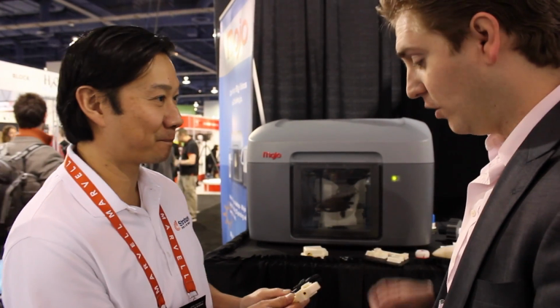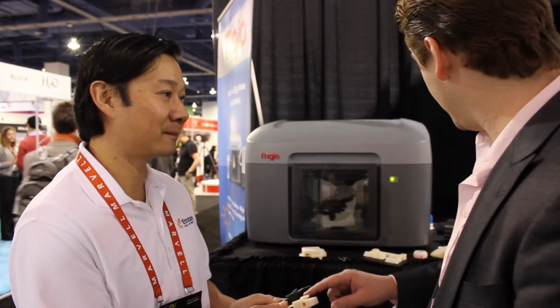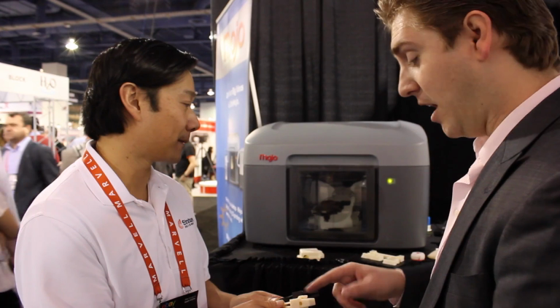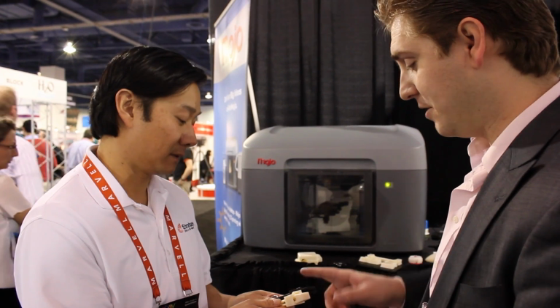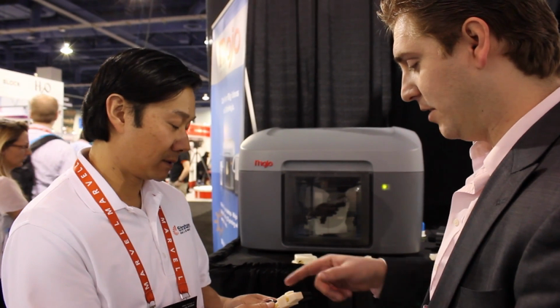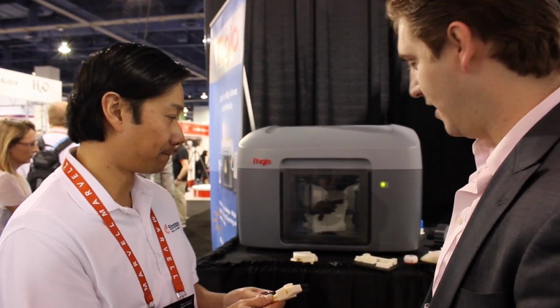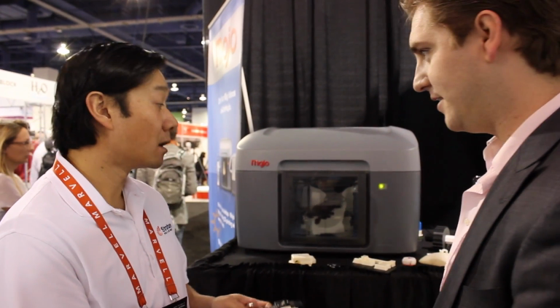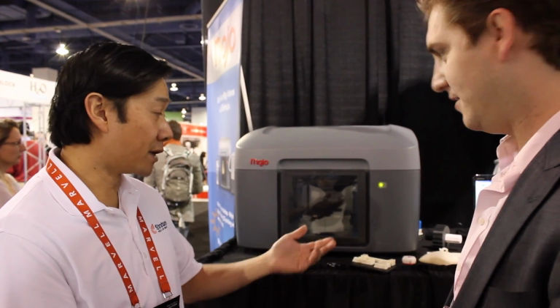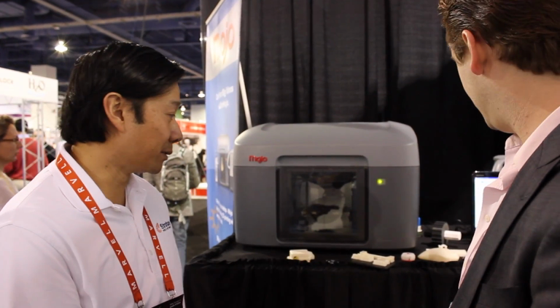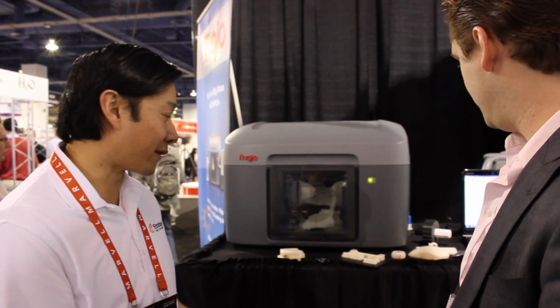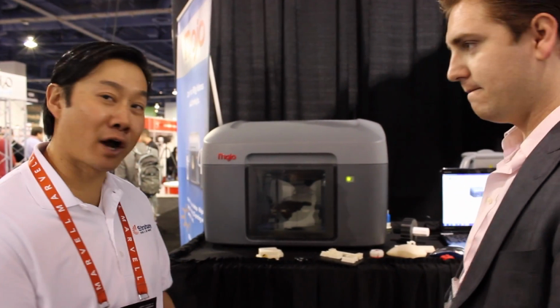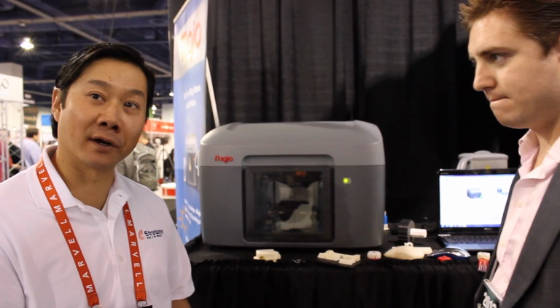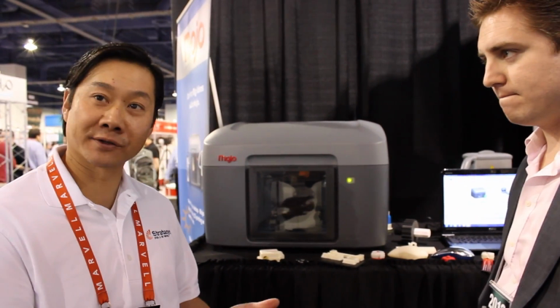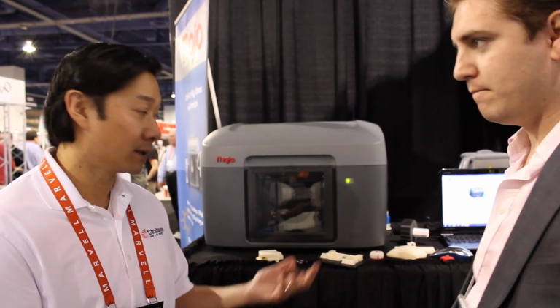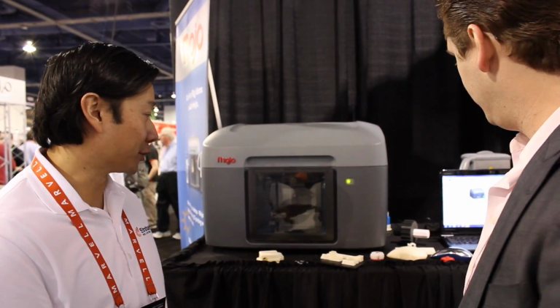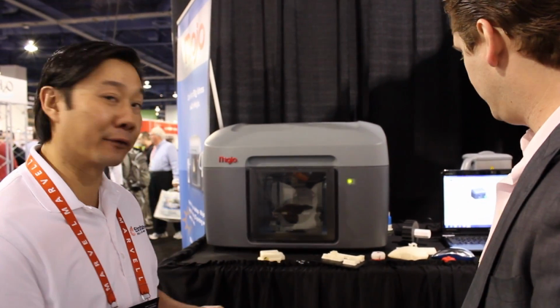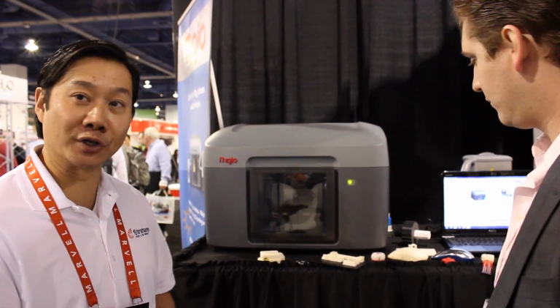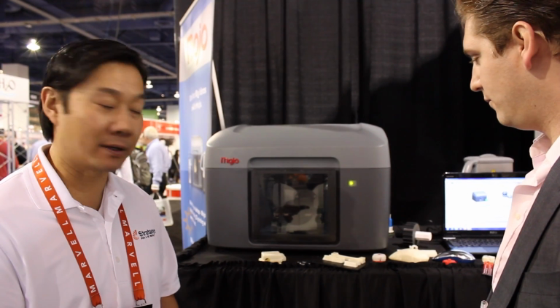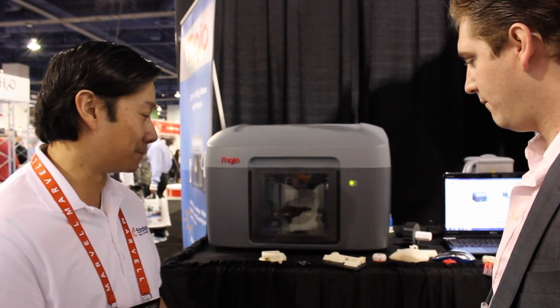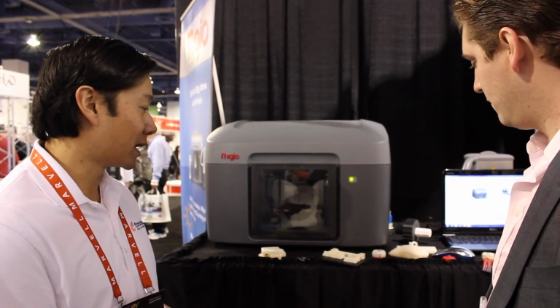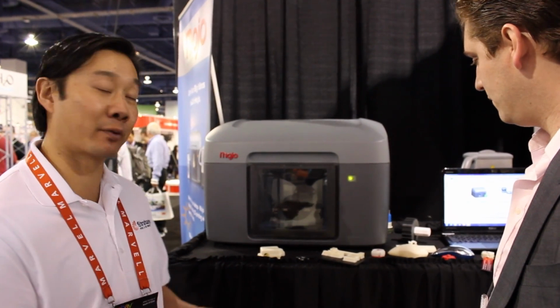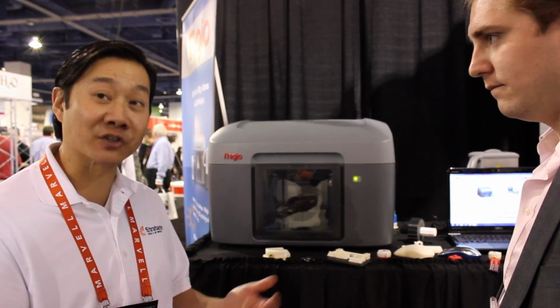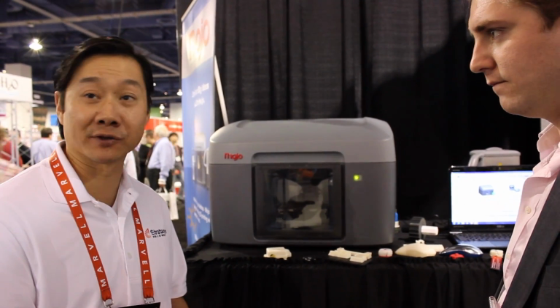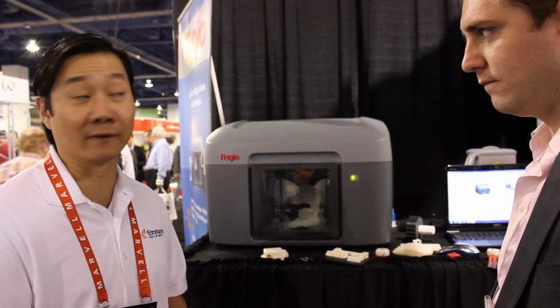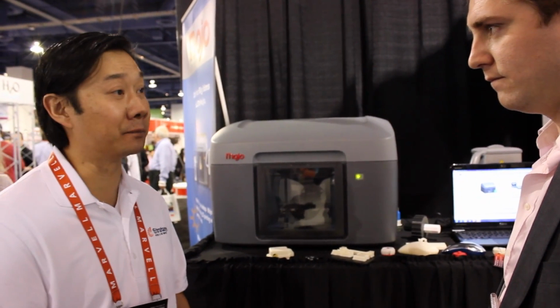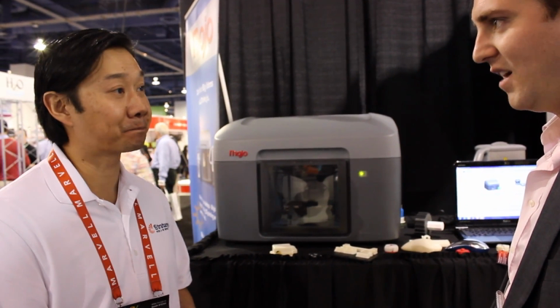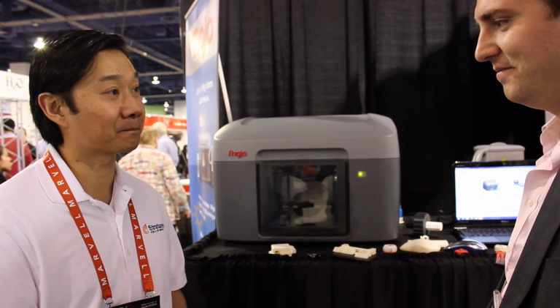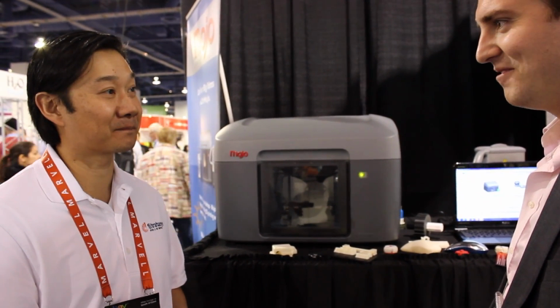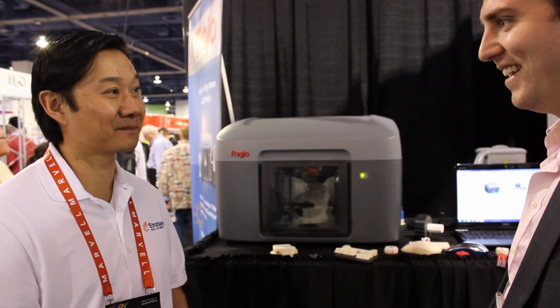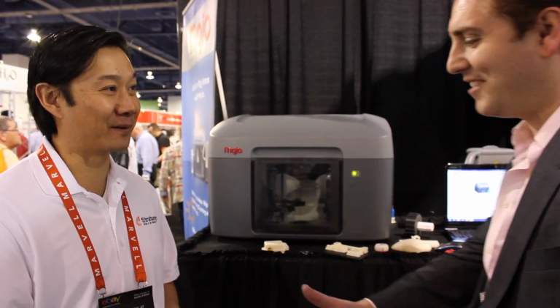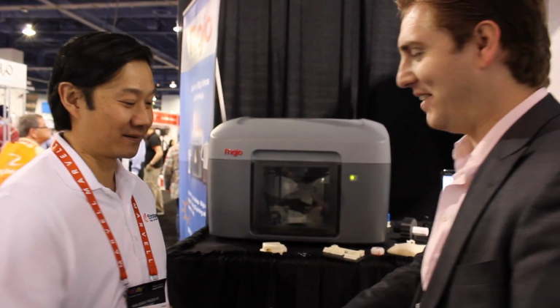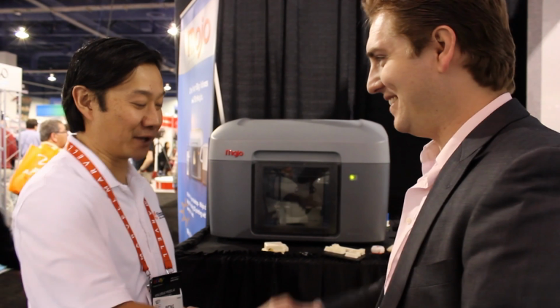It looks like there's even some color option available in the plastic. Yes, we provide nine colors that you can run through the machine, and we also provide custom colors as well if needed. Thank you so much.